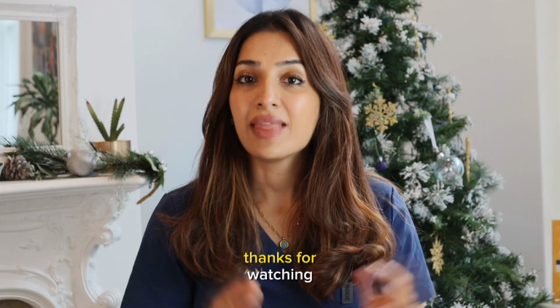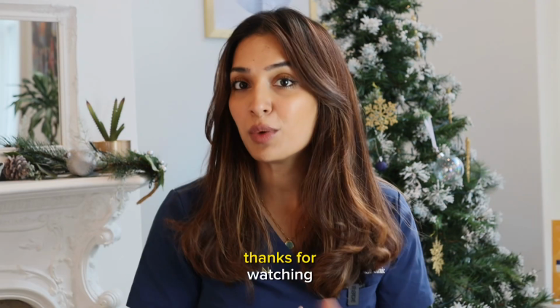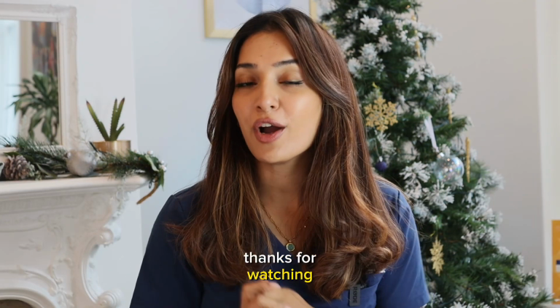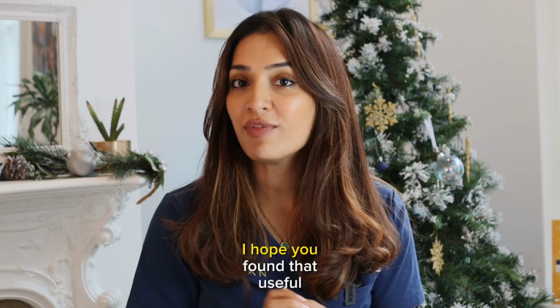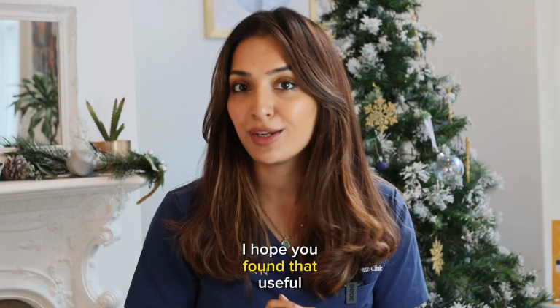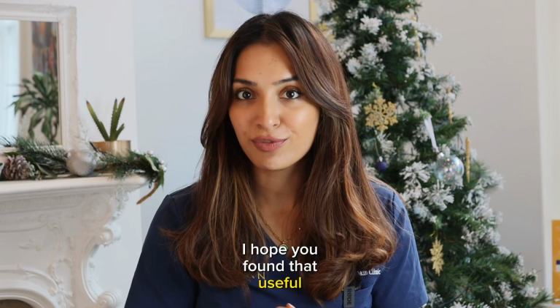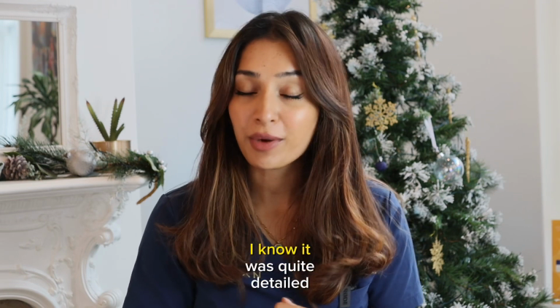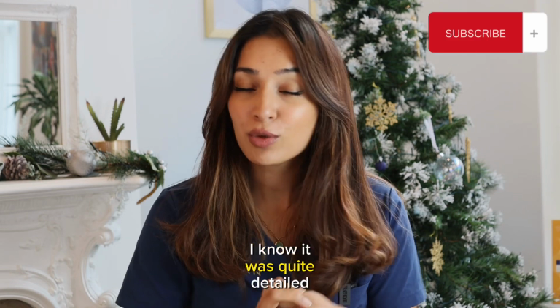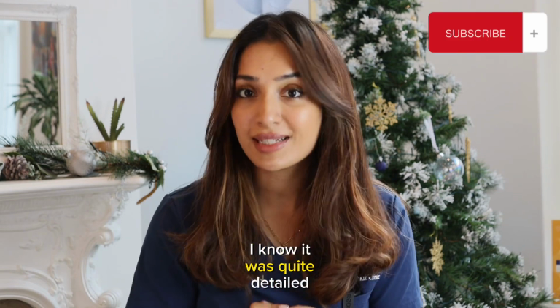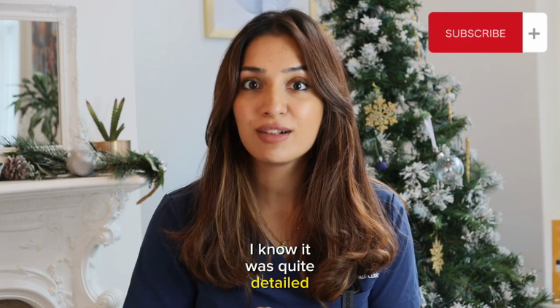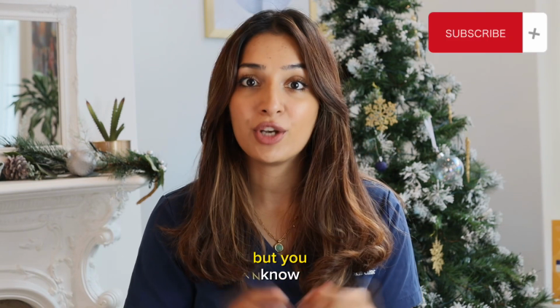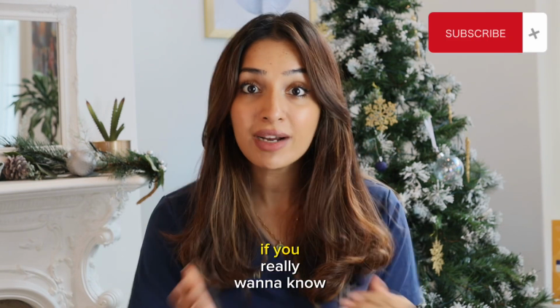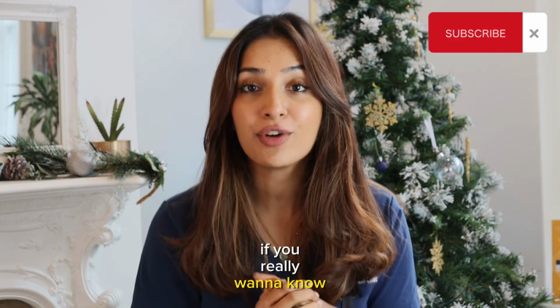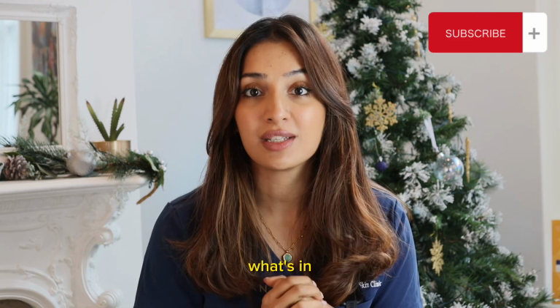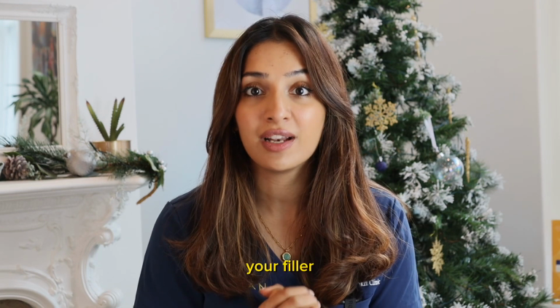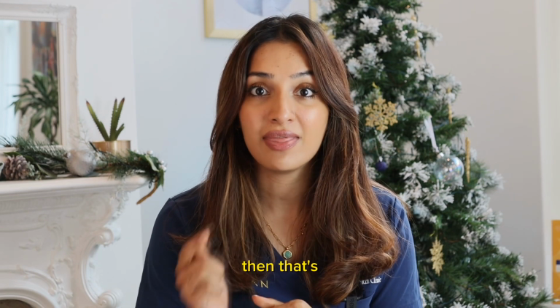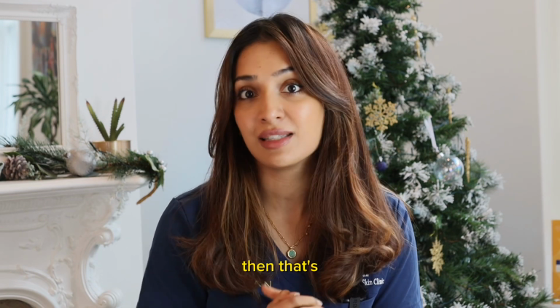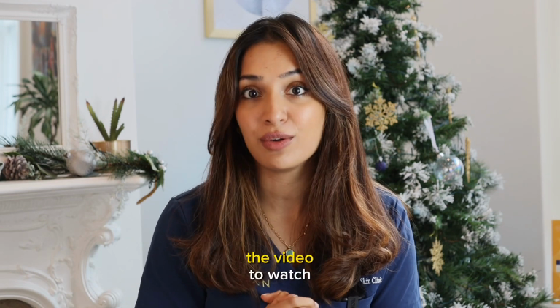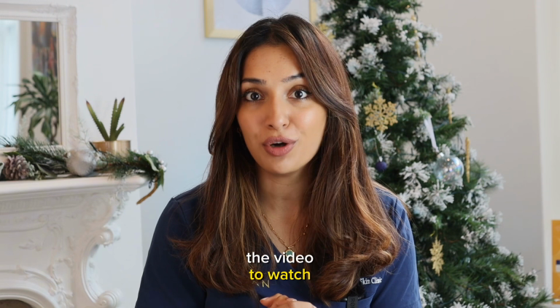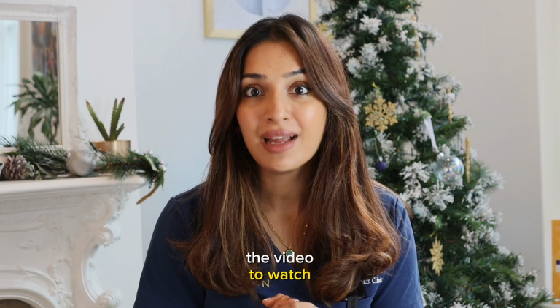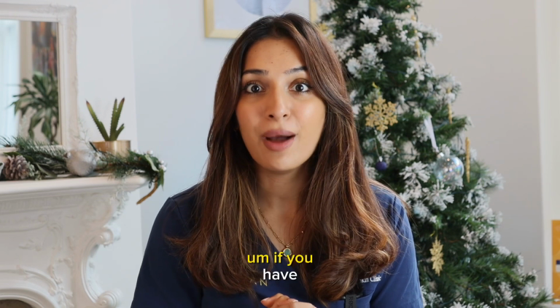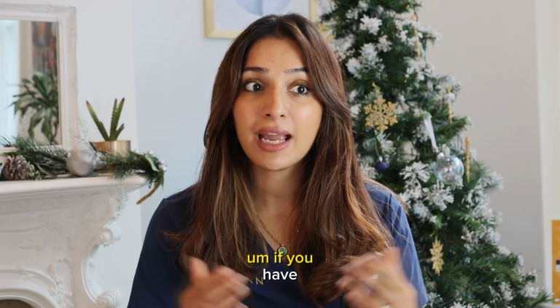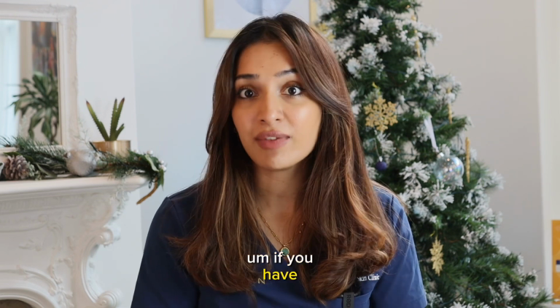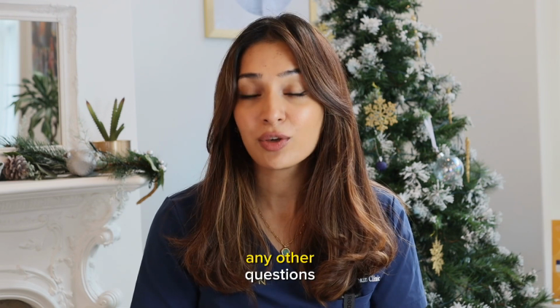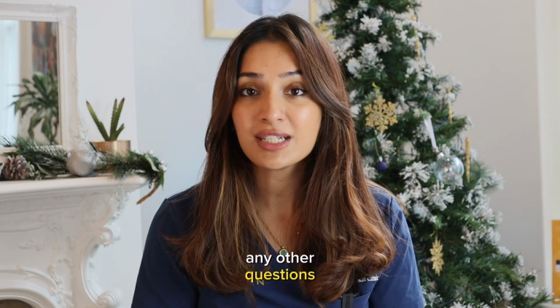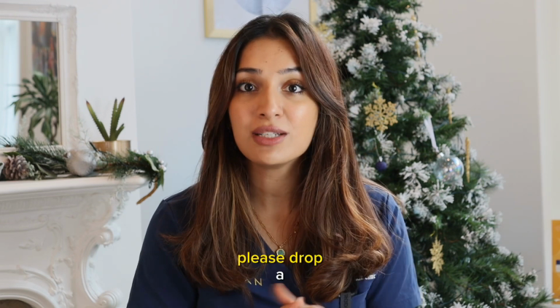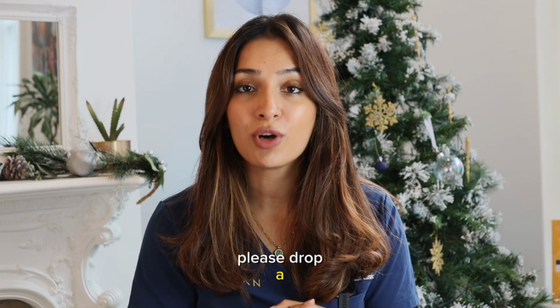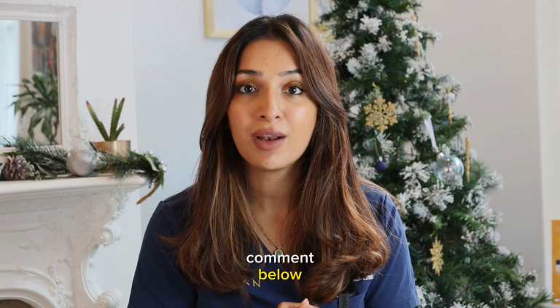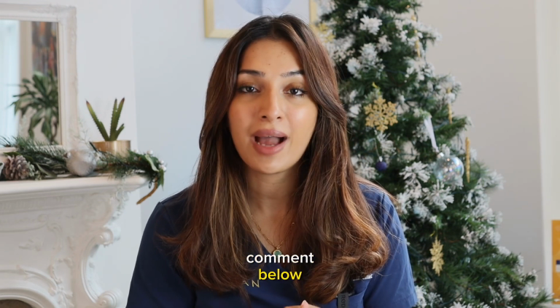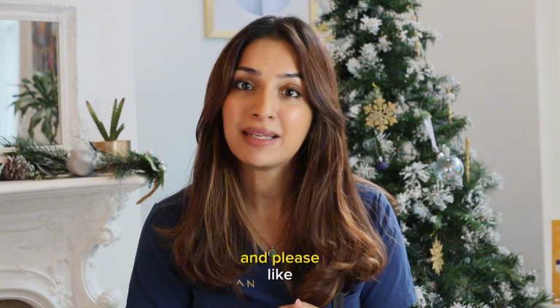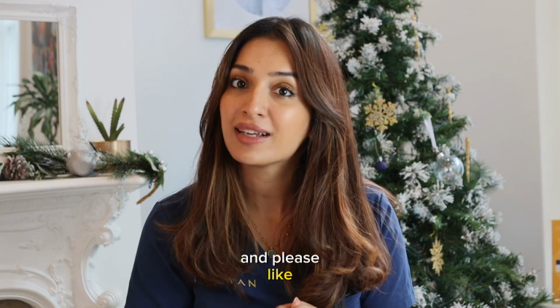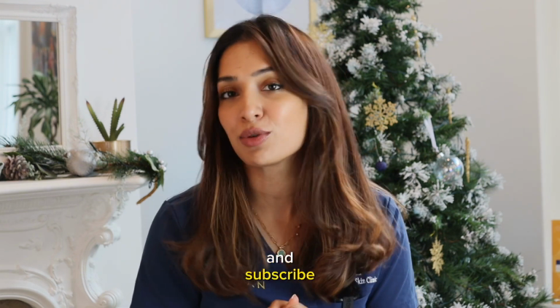Thanks for watching — I hope you found that useful. I know it was quite detailed, but if you really want to know what's in your filler, then that's the video to watch. If you have any other questions, please drop a comment below and please like and subscribe.